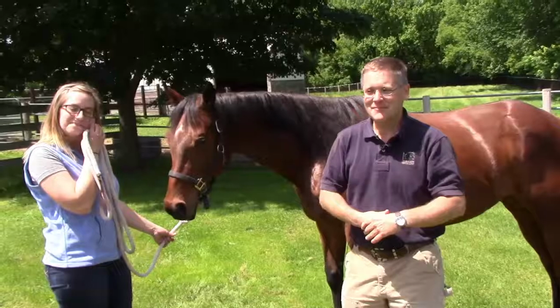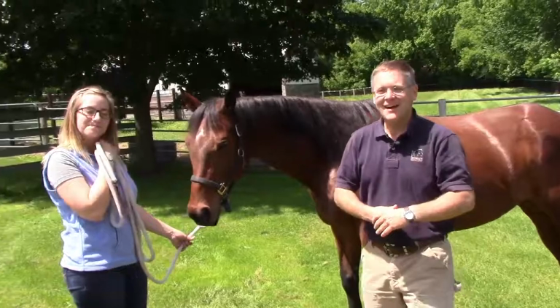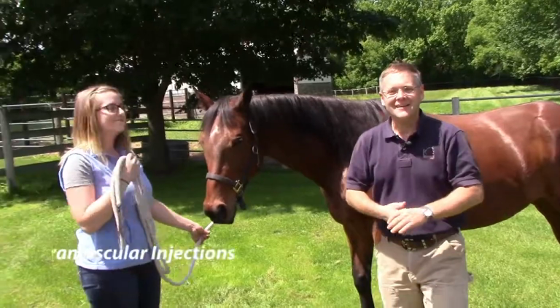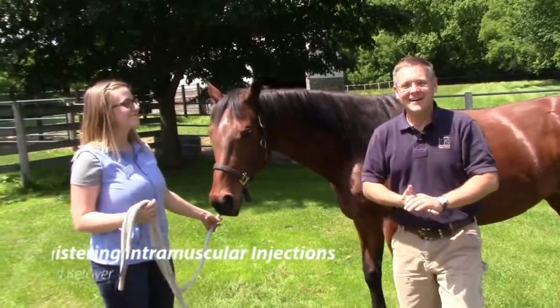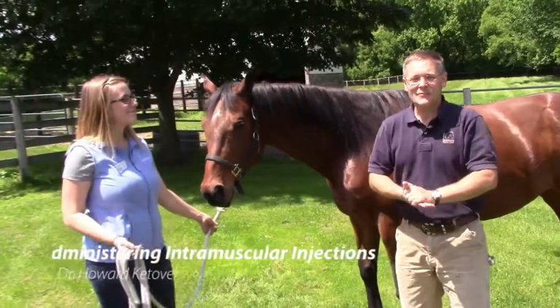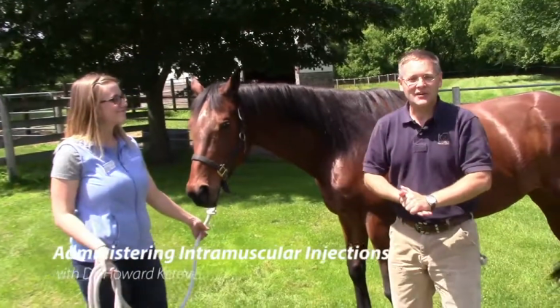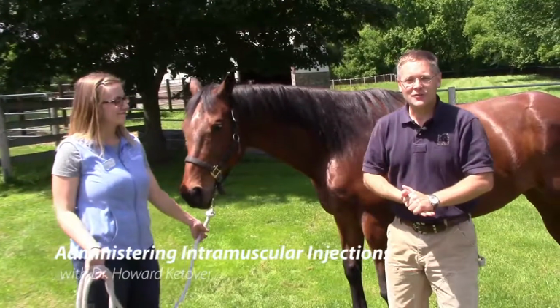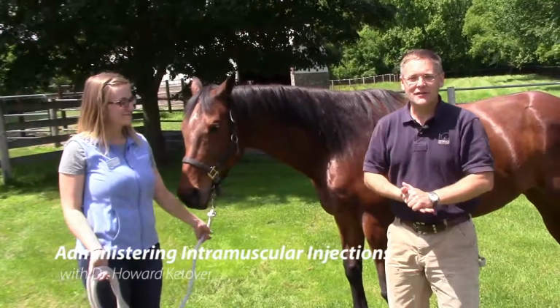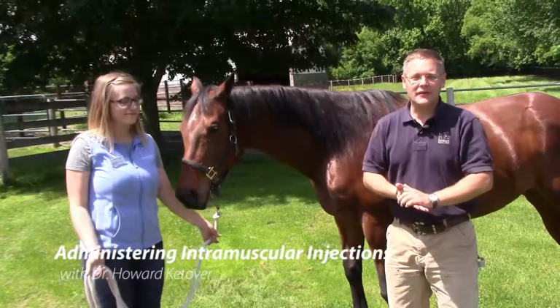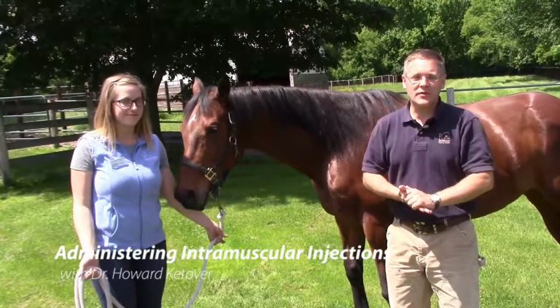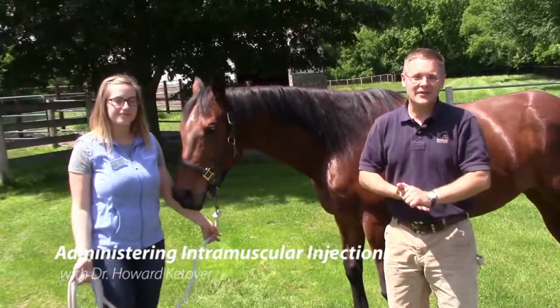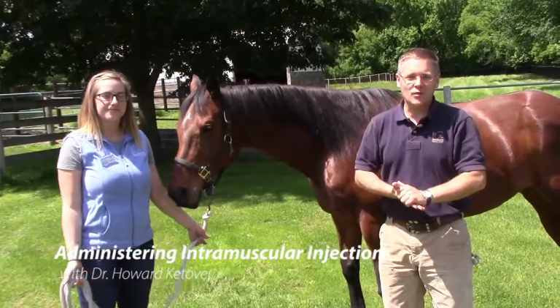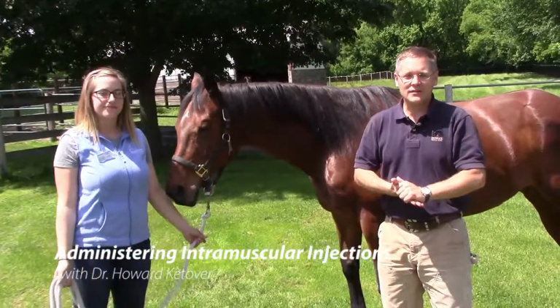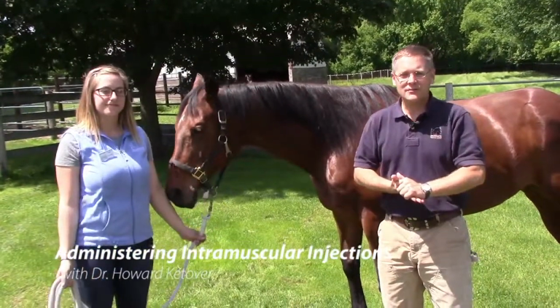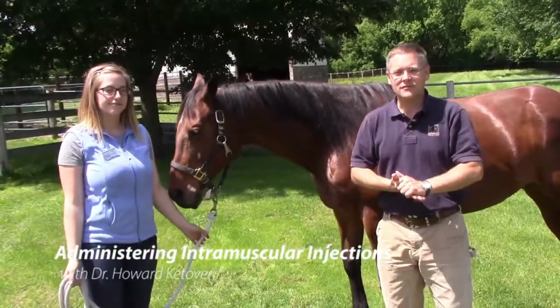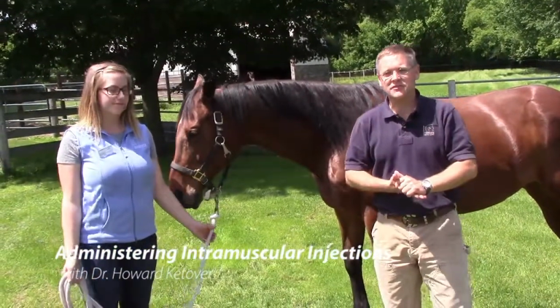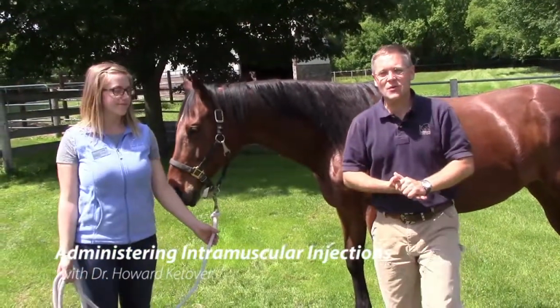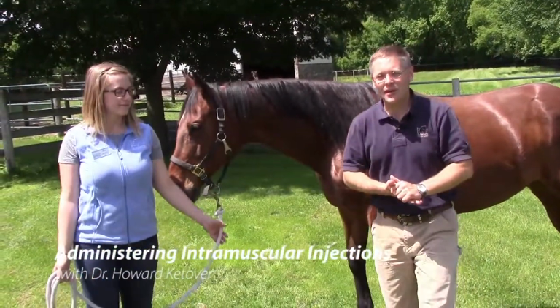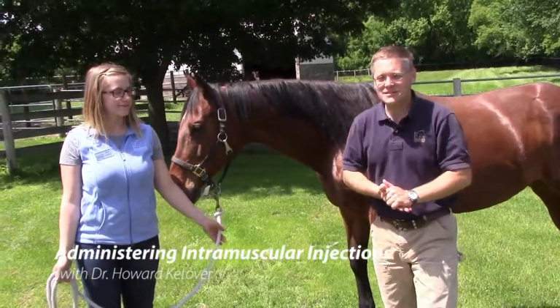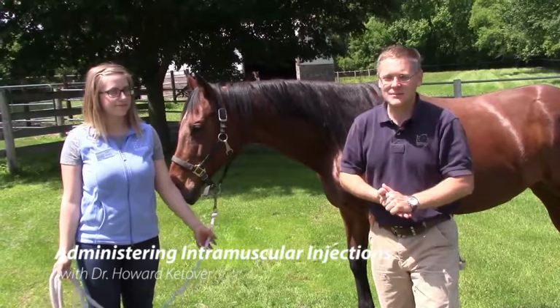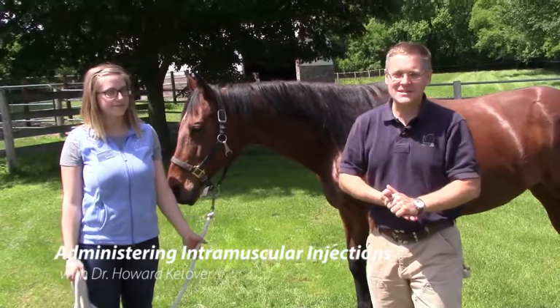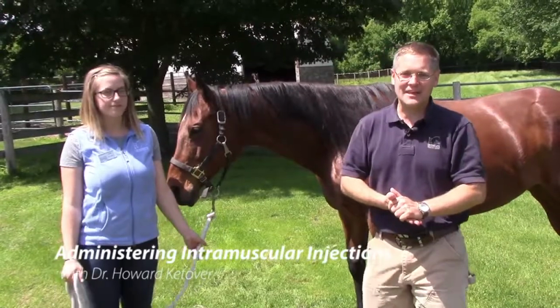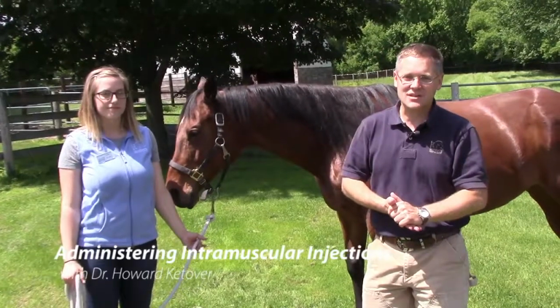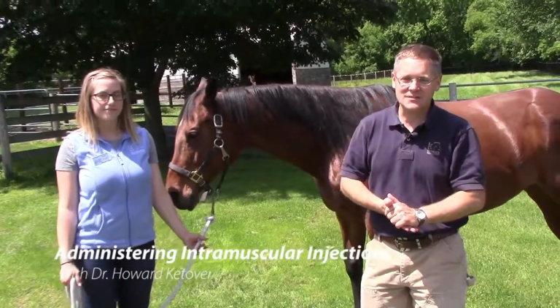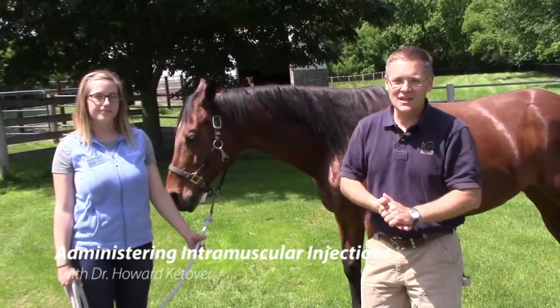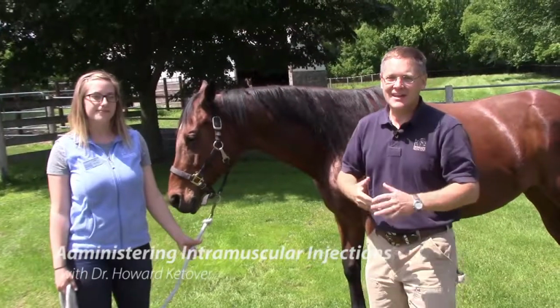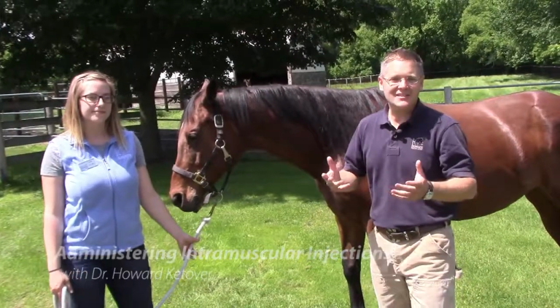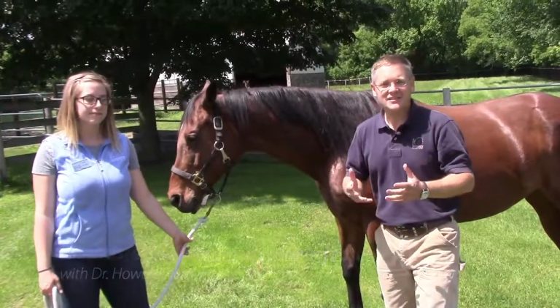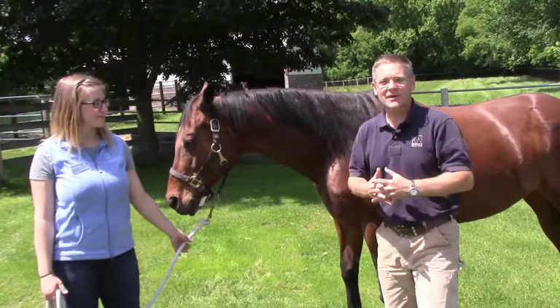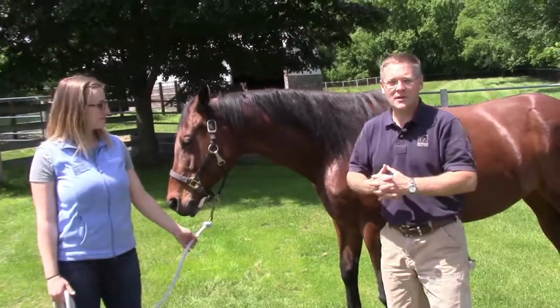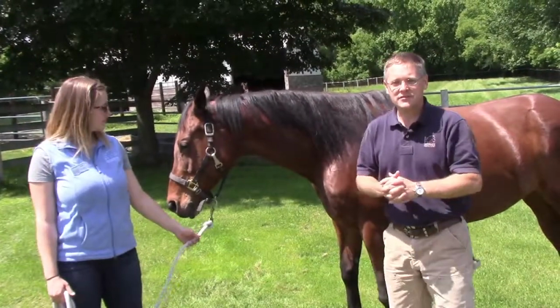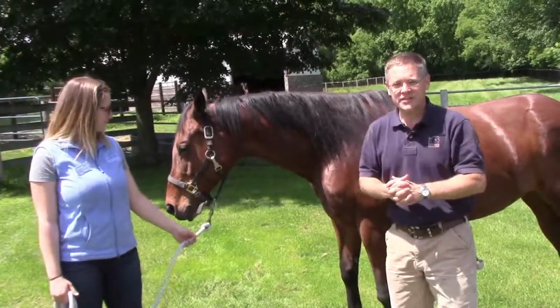Hi, I'm Howard Ketover, a veterinarian with Iron Gate Equine Clinic. We are a full-service equine practice based in Madison, Wisconsin. Today I'd like to talk to you about intramuscular injections.